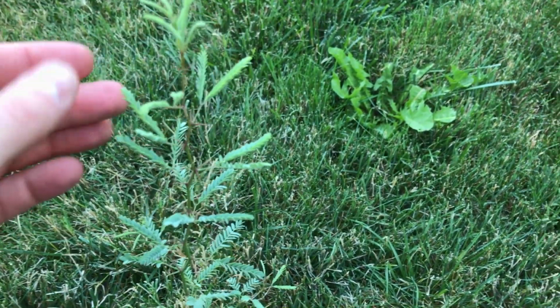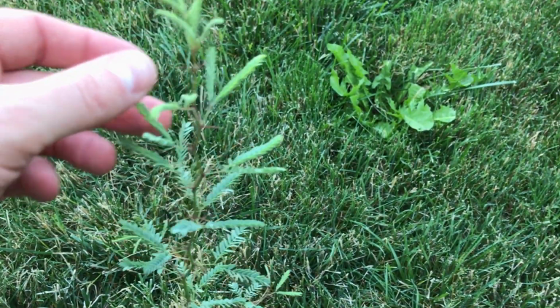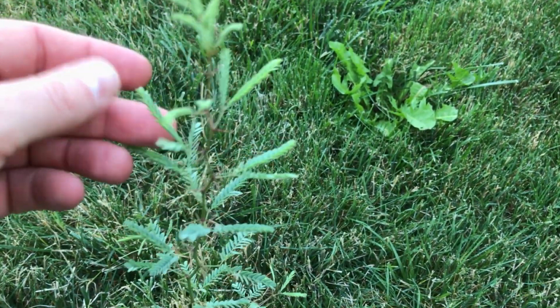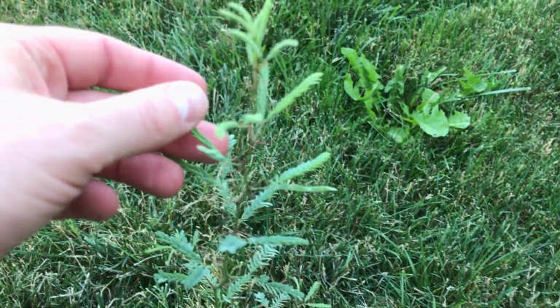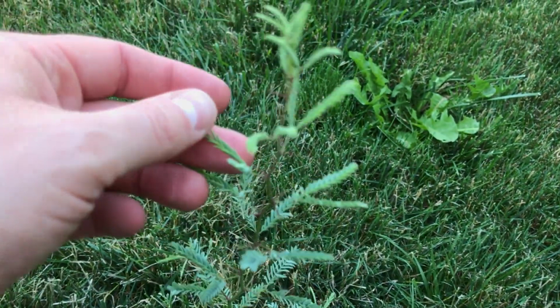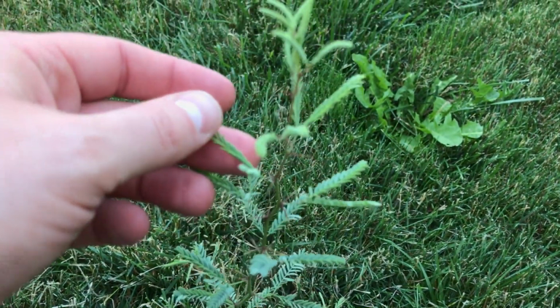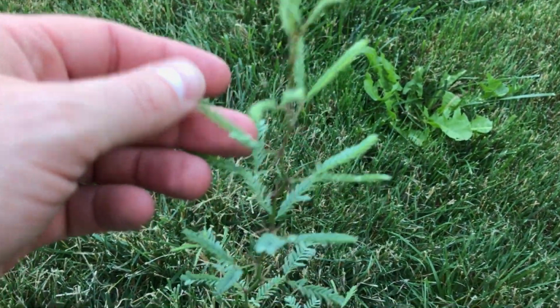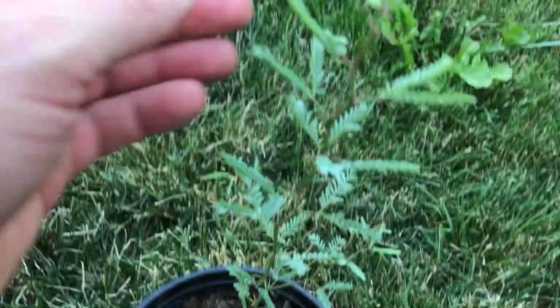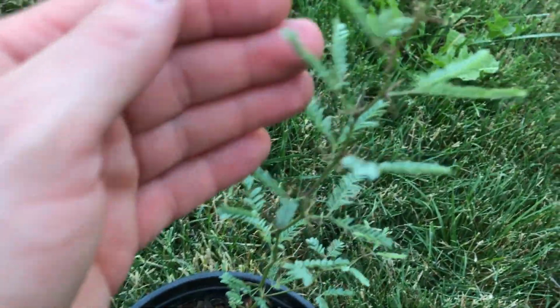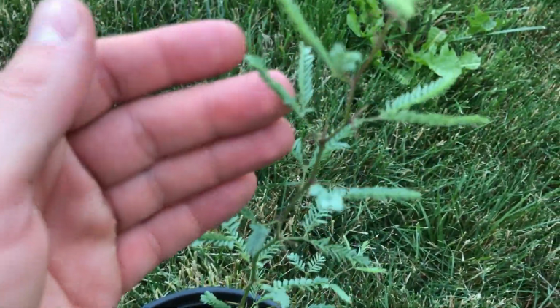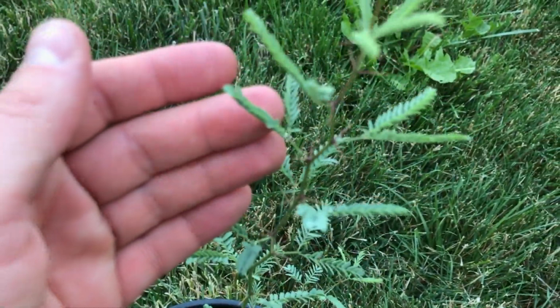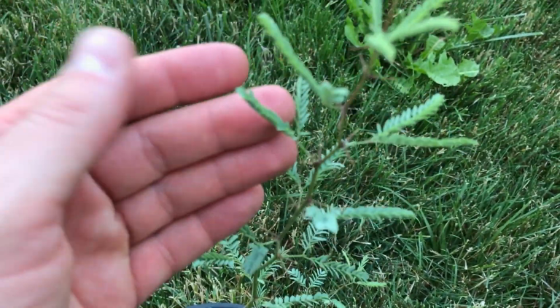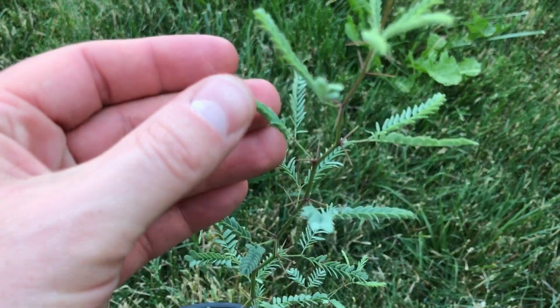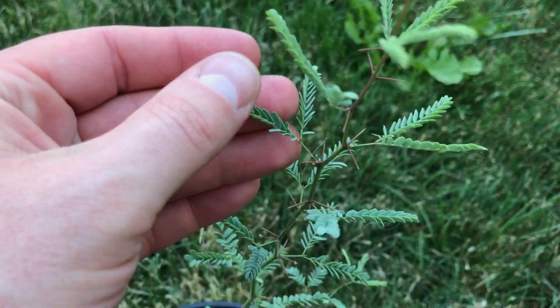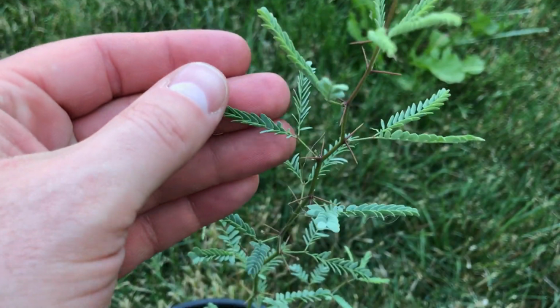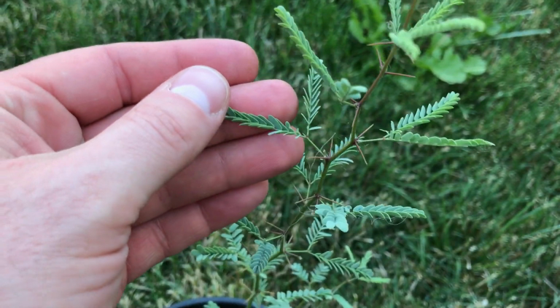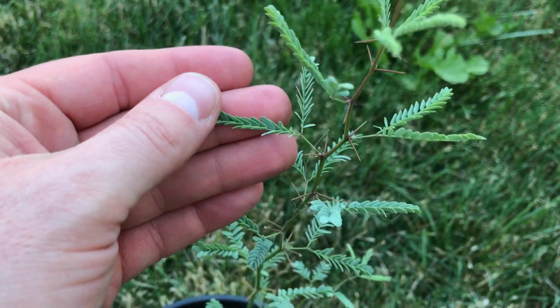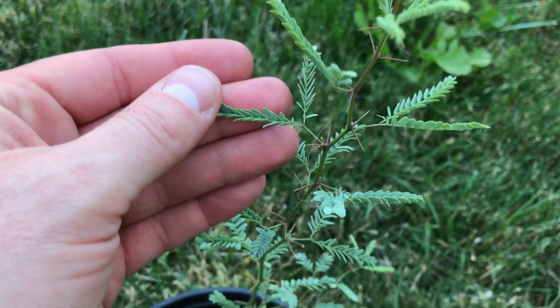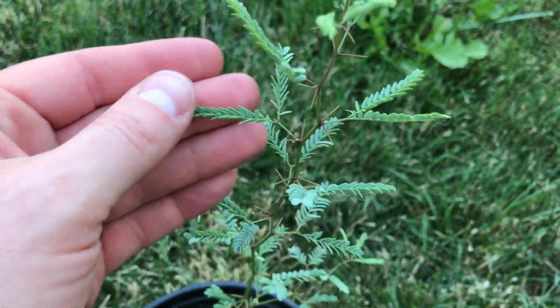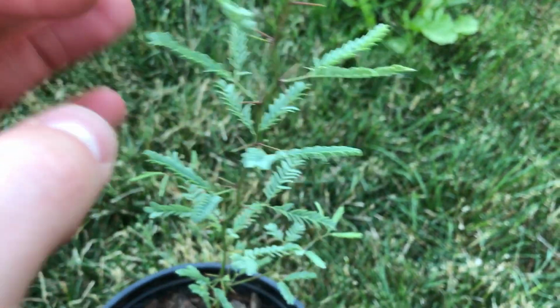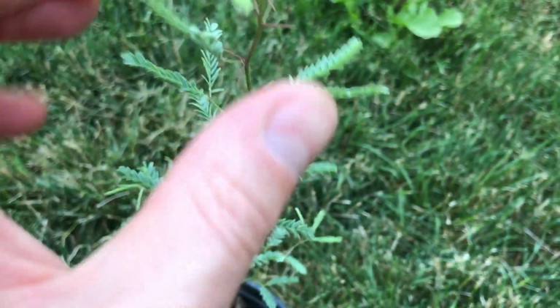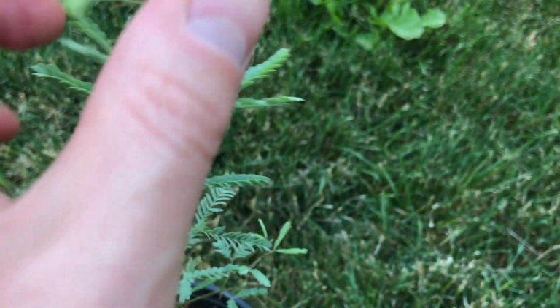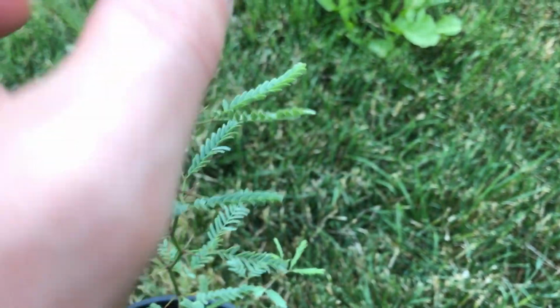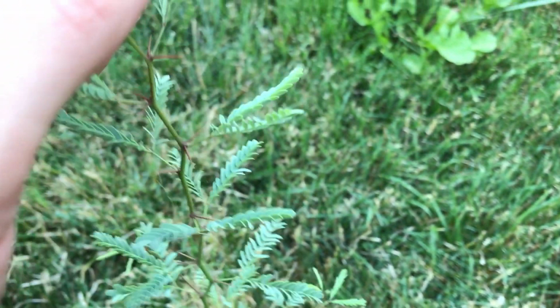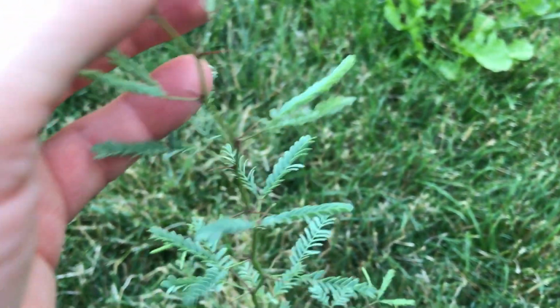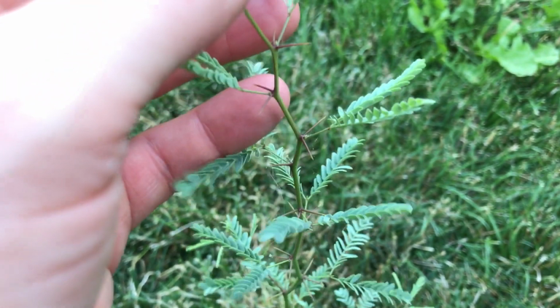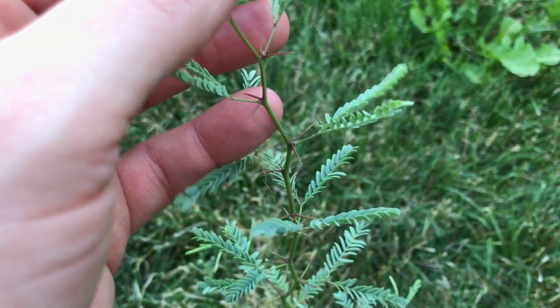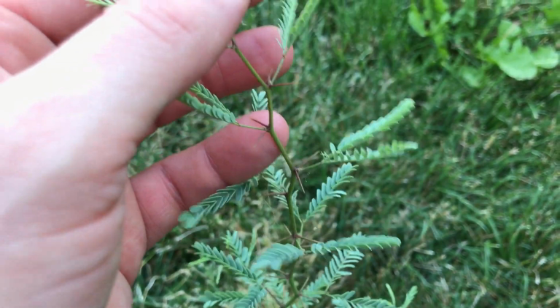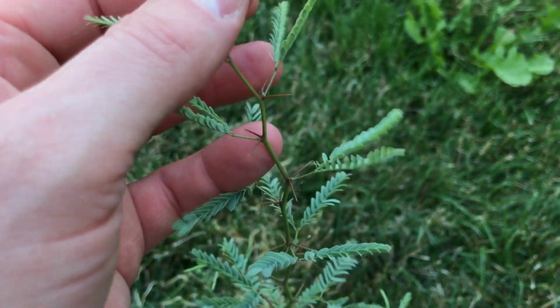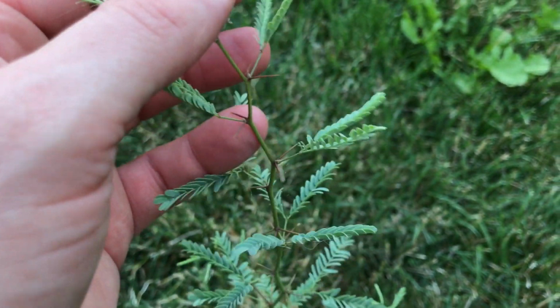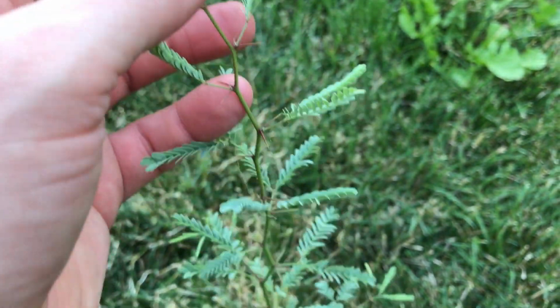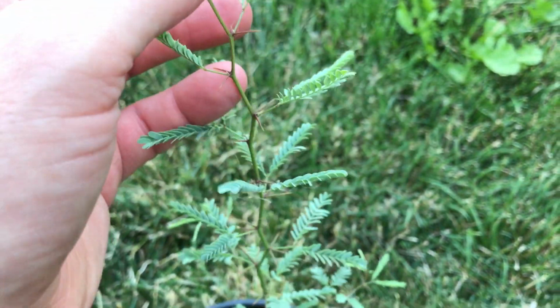You can see it has leaves similar to the Palo Verde. It also has some nasty thorns on it — these are going to be bad when it gets bigger.